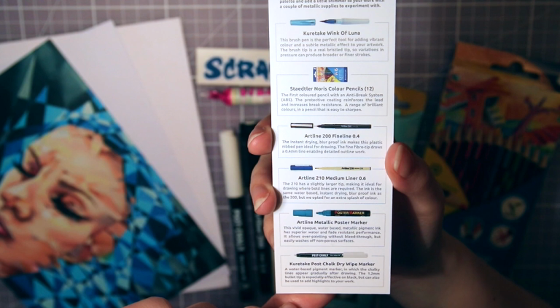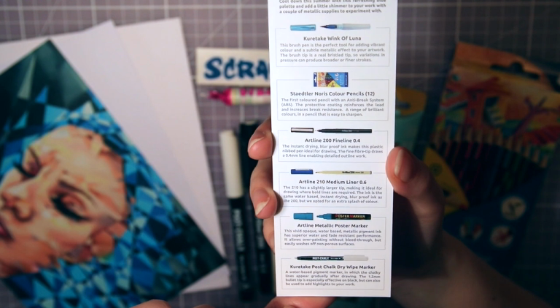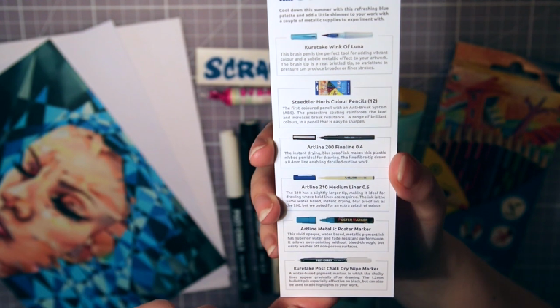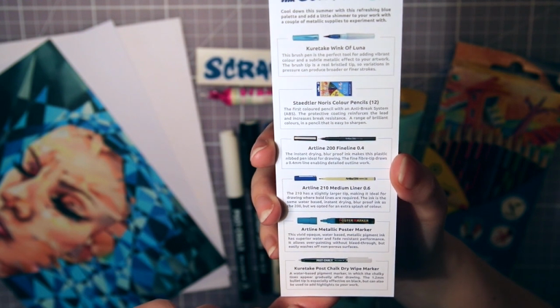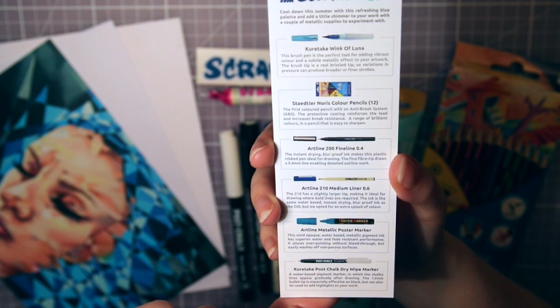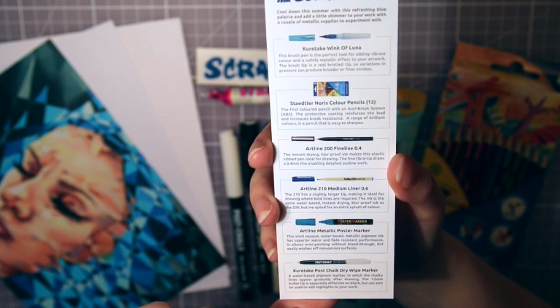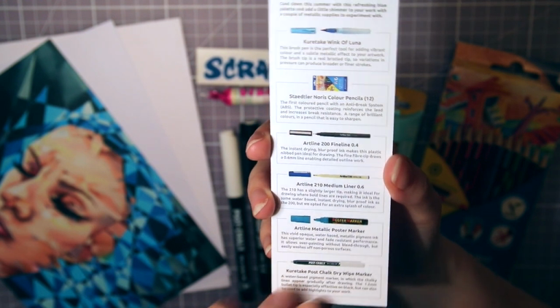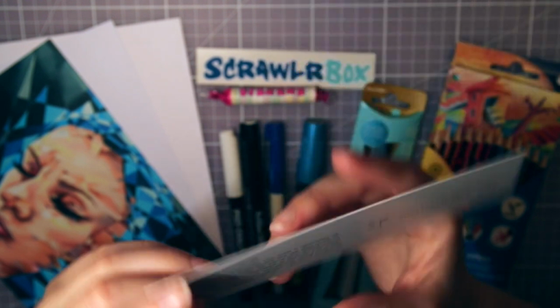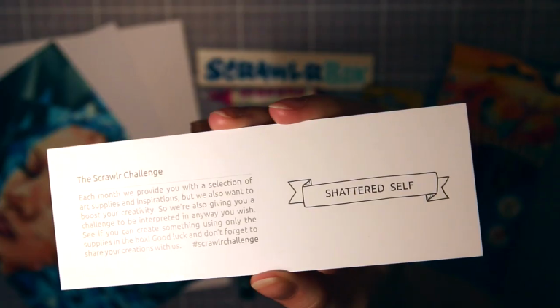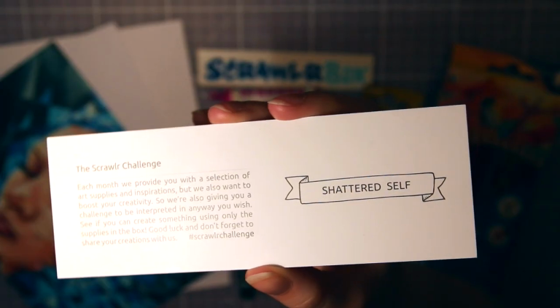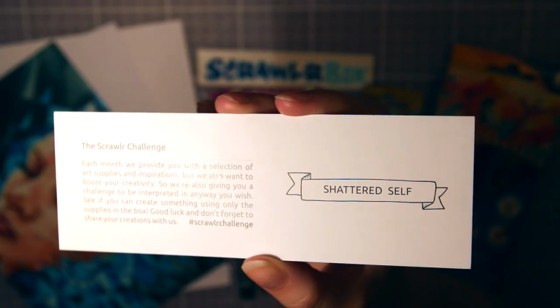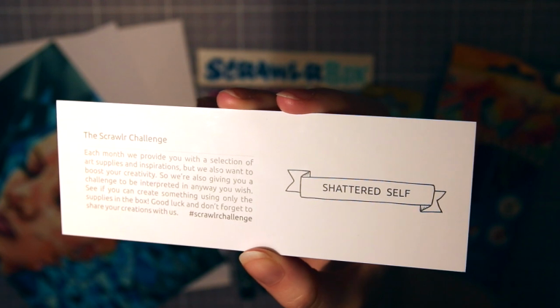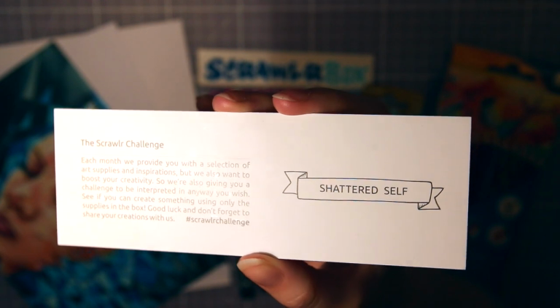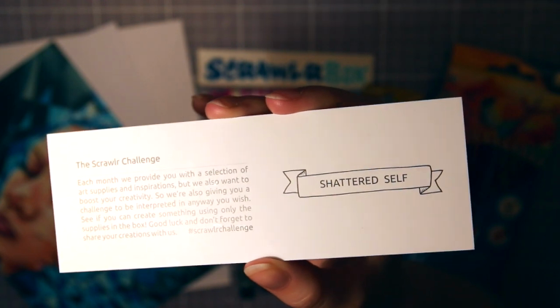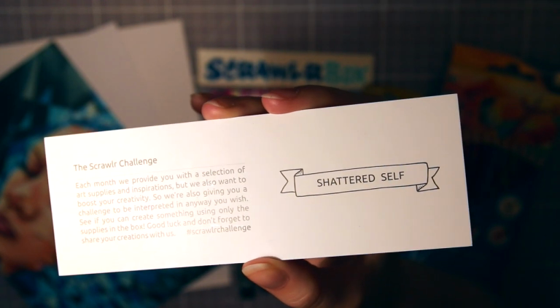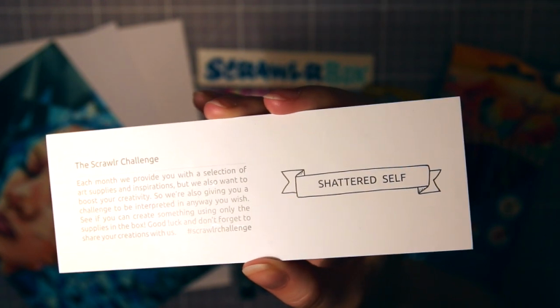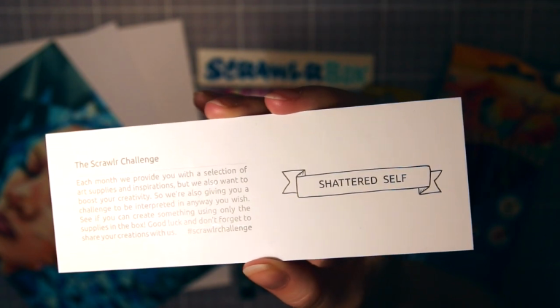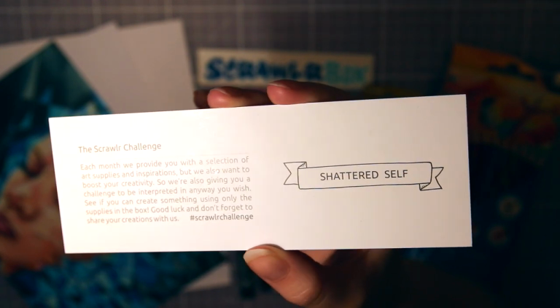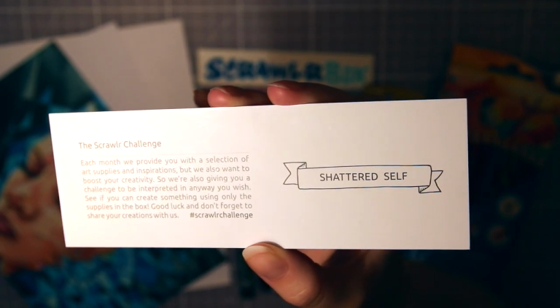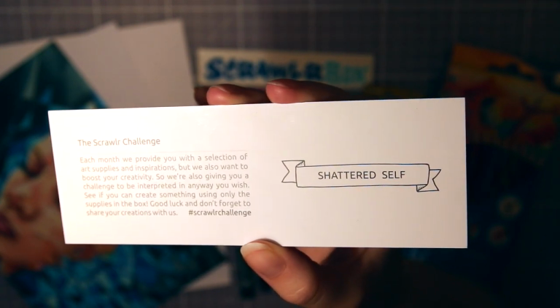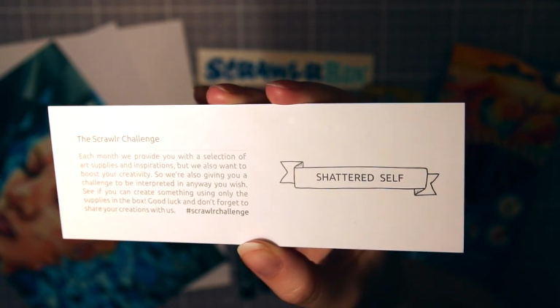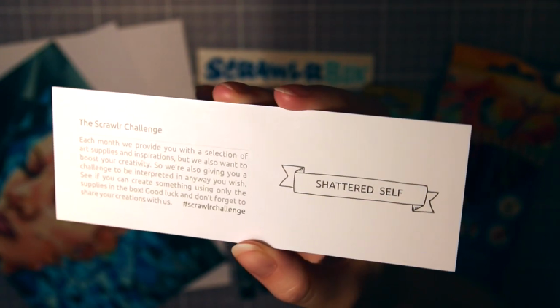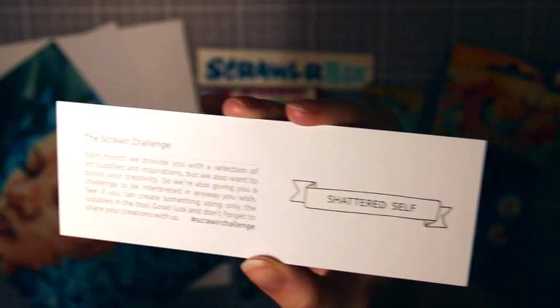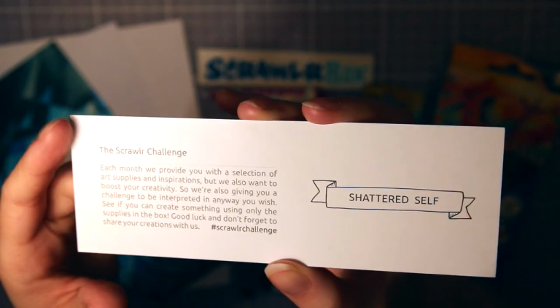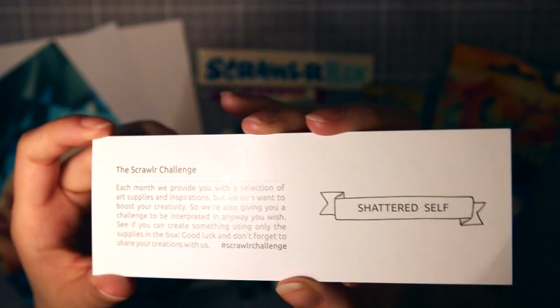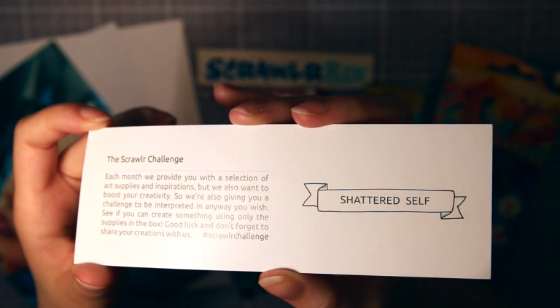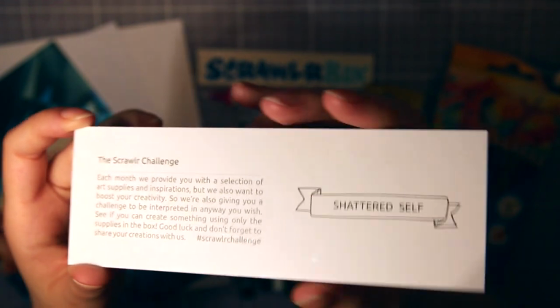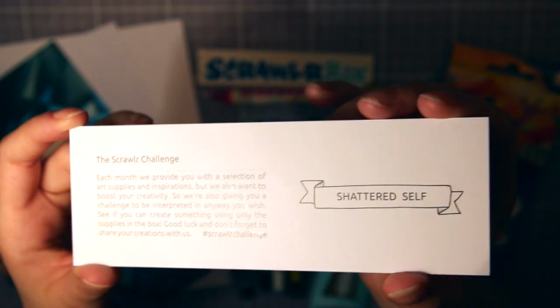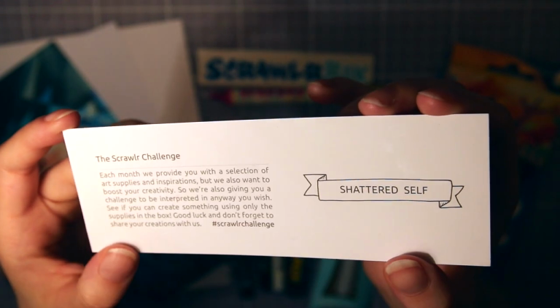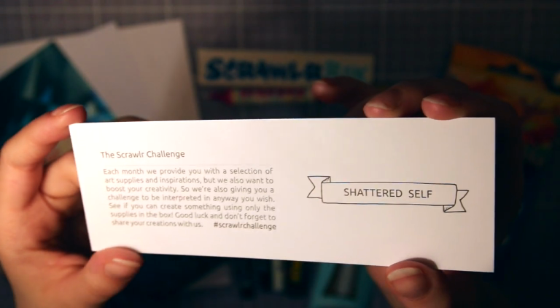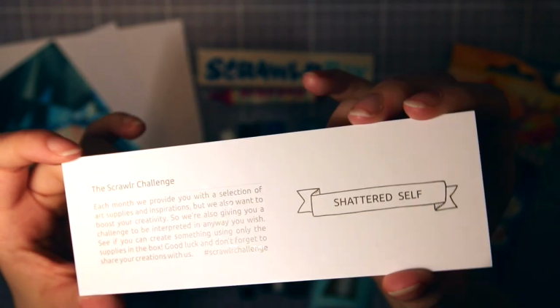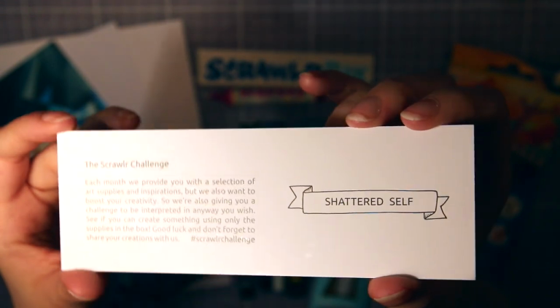Next is the list of all the supplies inside the box, and ScrawlrBox always comes with a challenge in which you're supposed to use all supplies inside the box to create something from a given word or phrase. This month's challenge is Shattered Self.